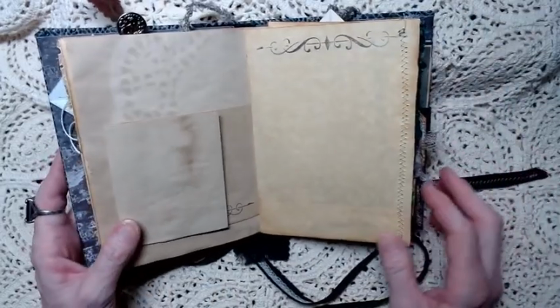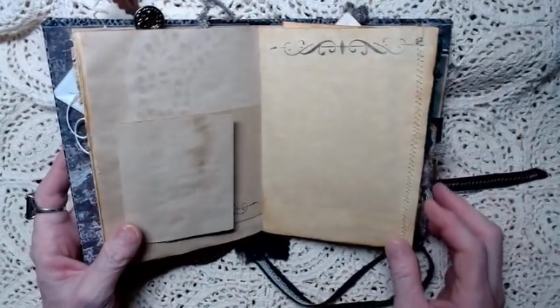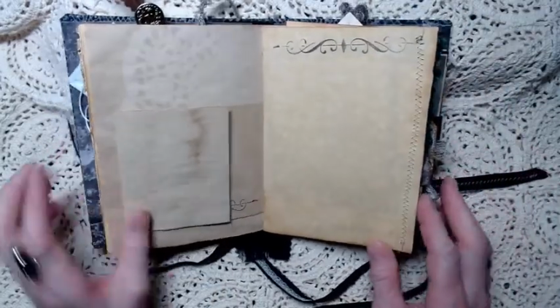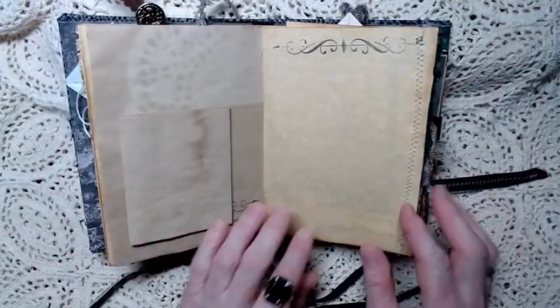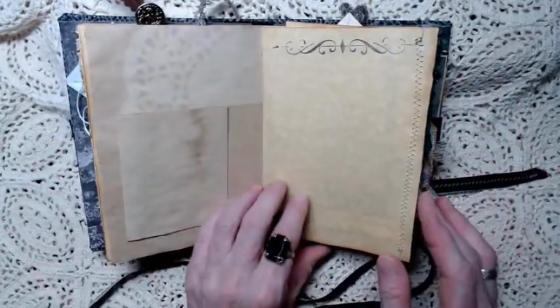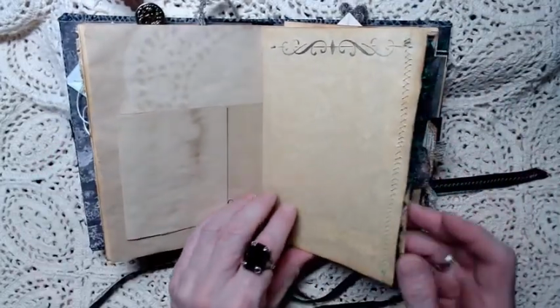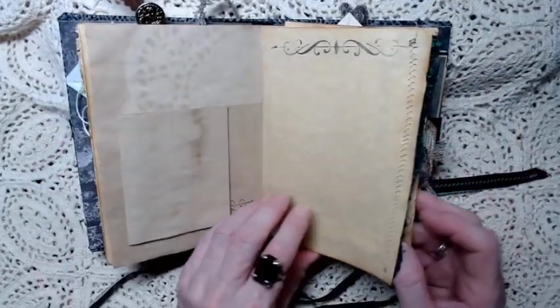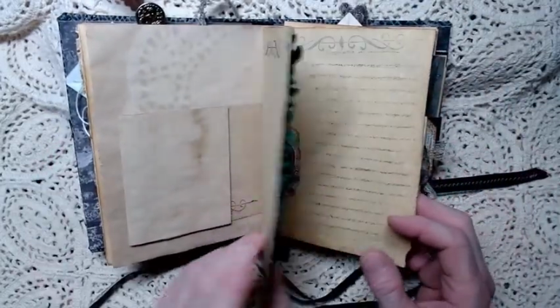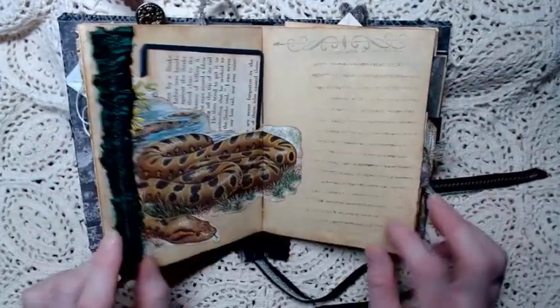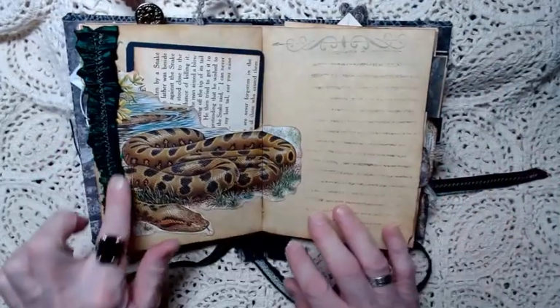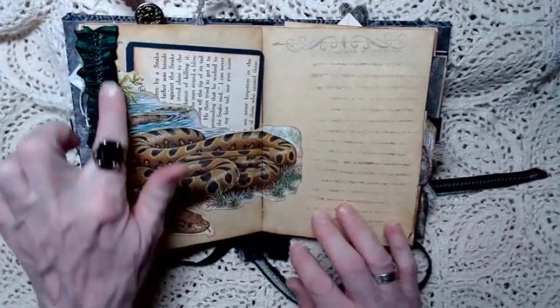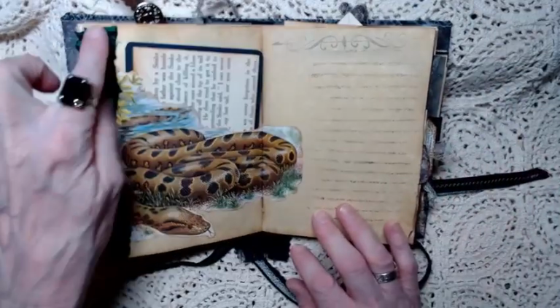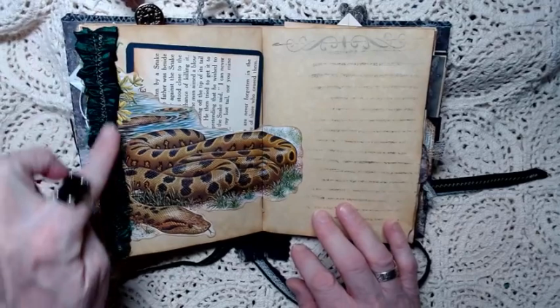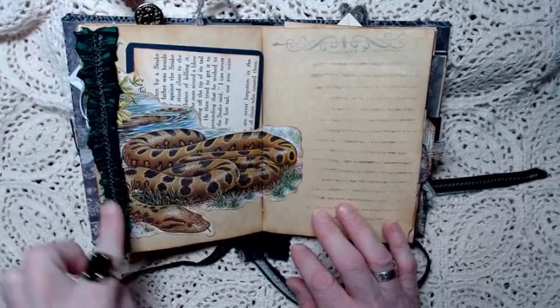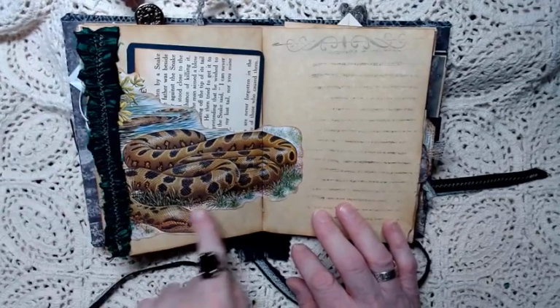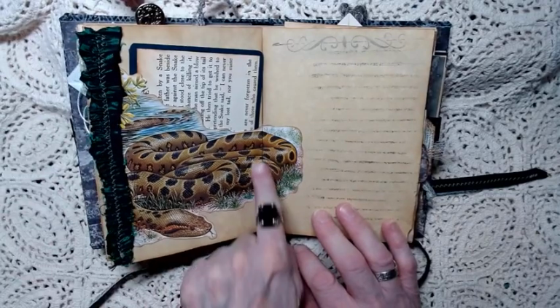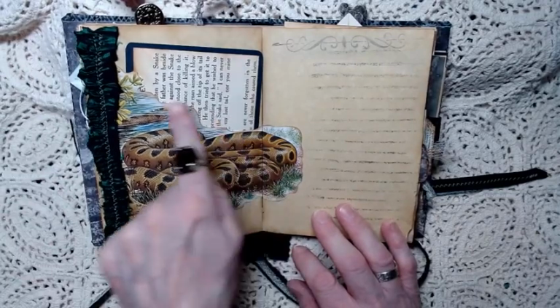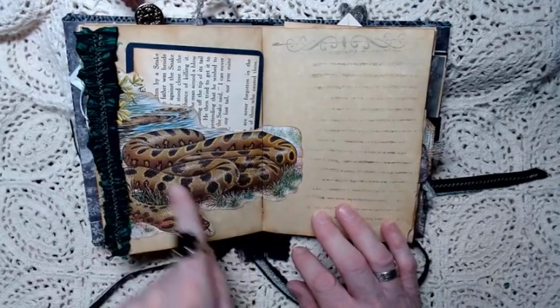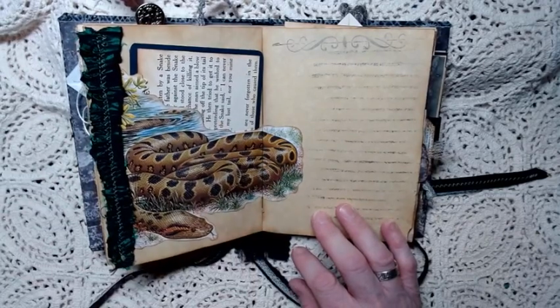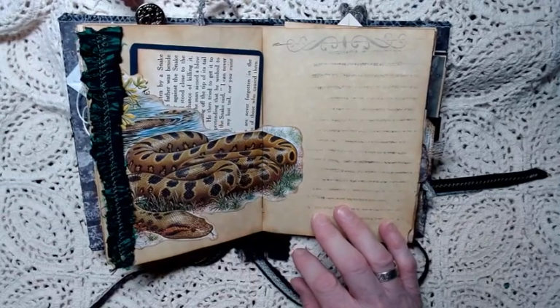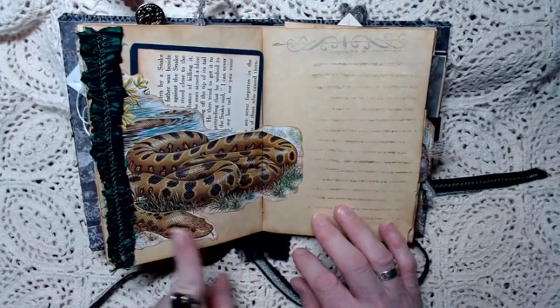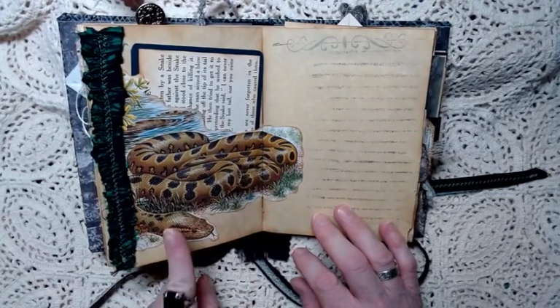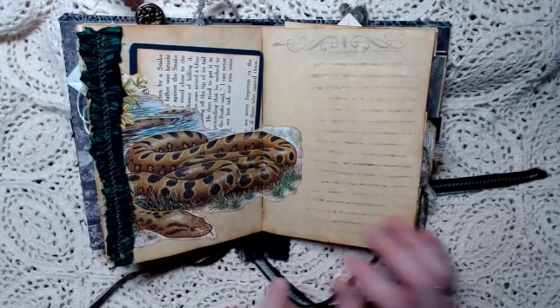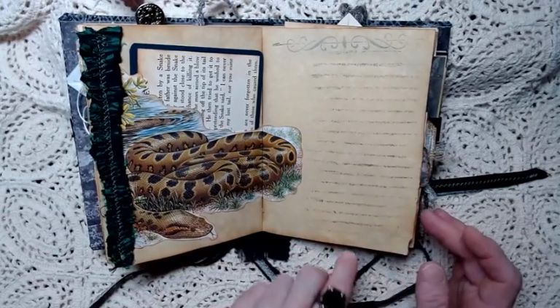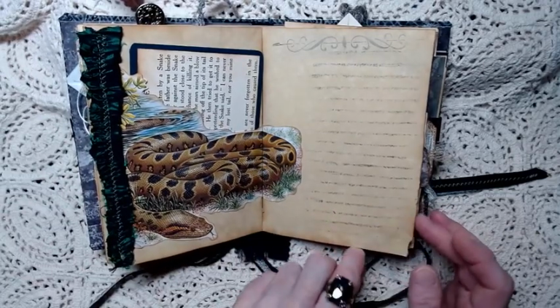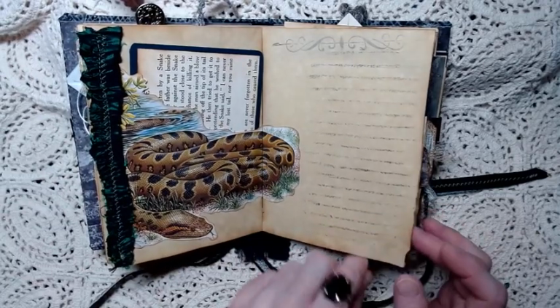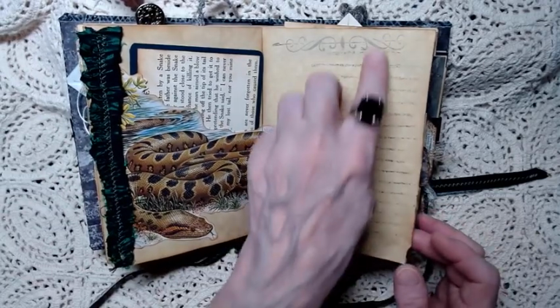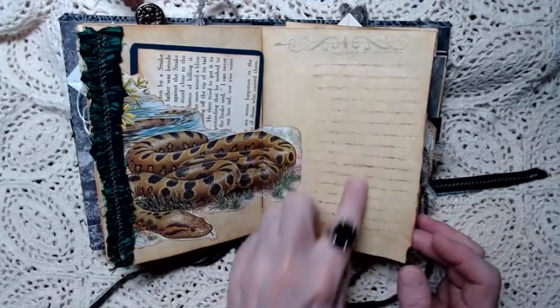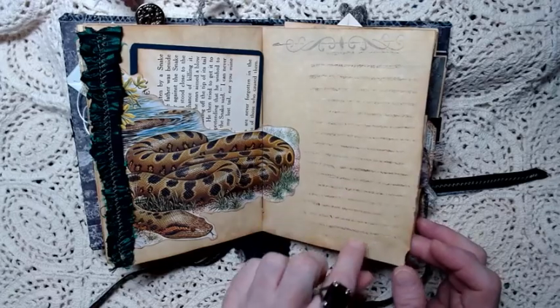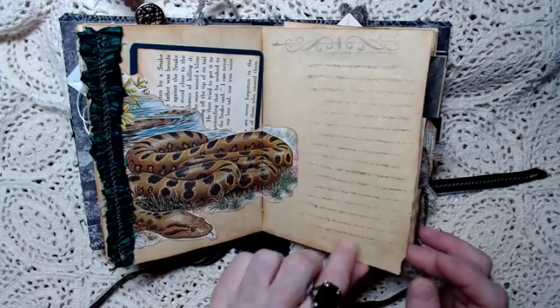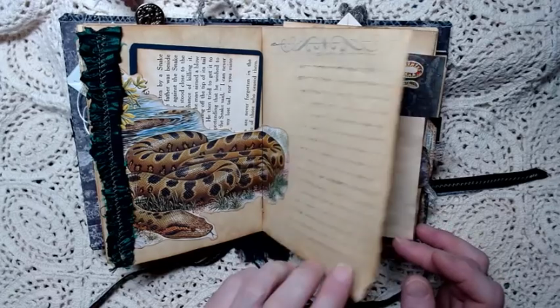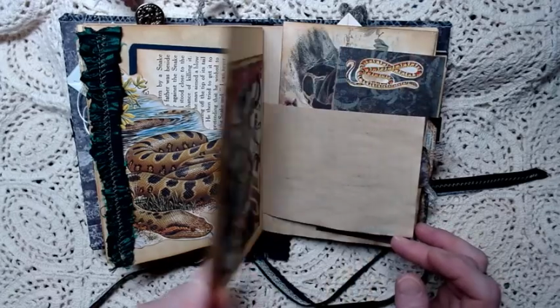Then we have the next page which is blank, and stitching textiles here. I thought the green went rather well with this big old picture - and I believe that's a boa constrictor. And then a lined page for you to write on.